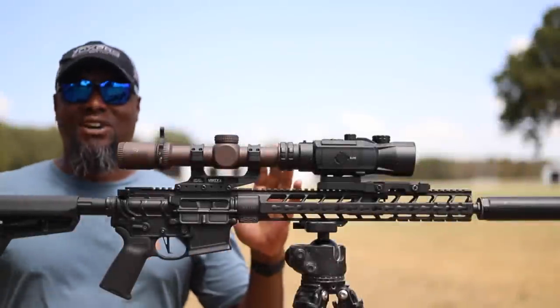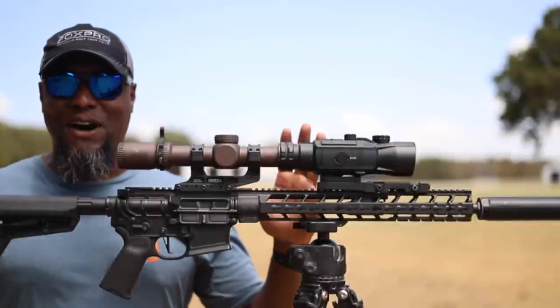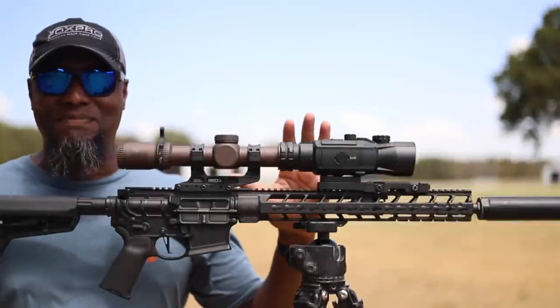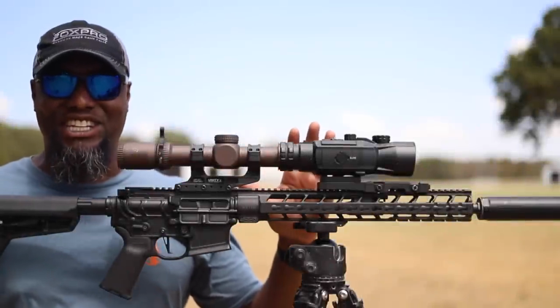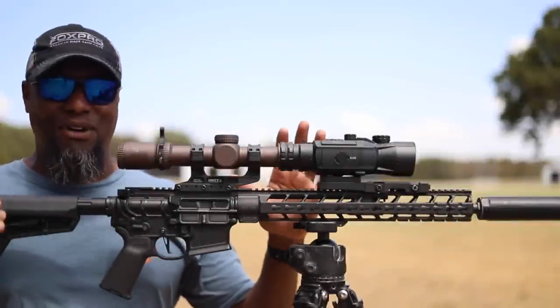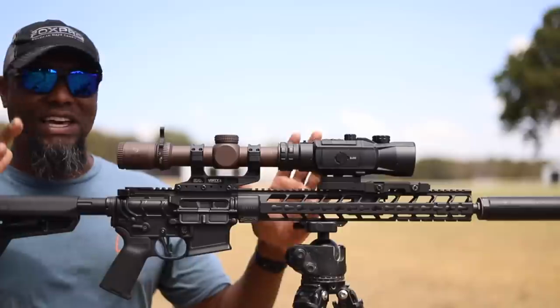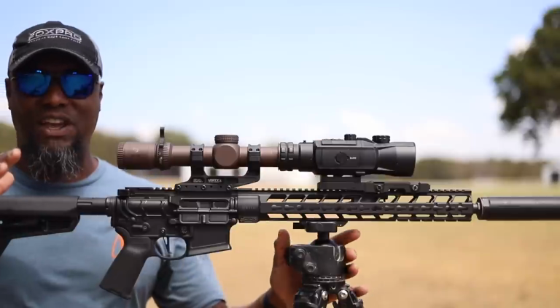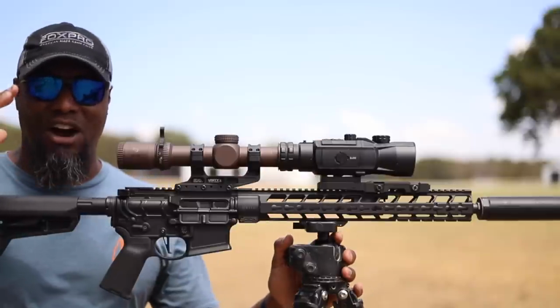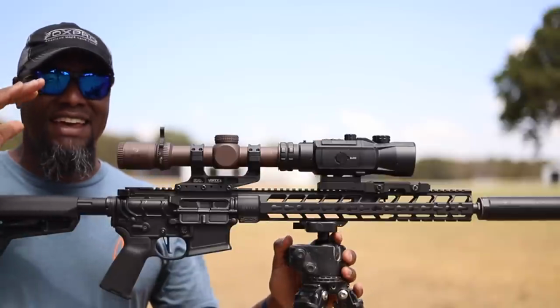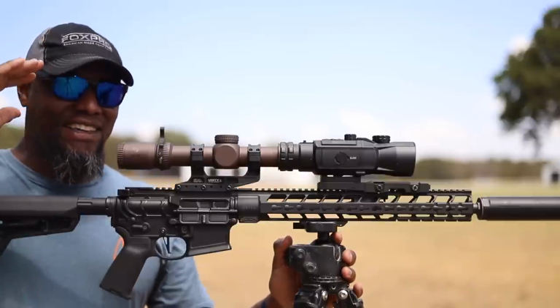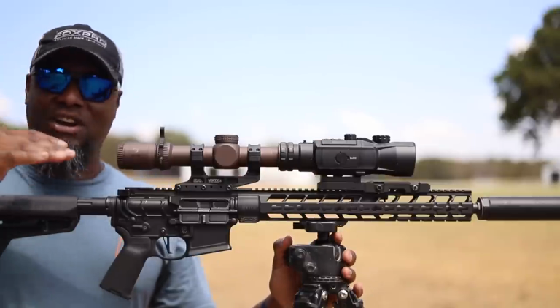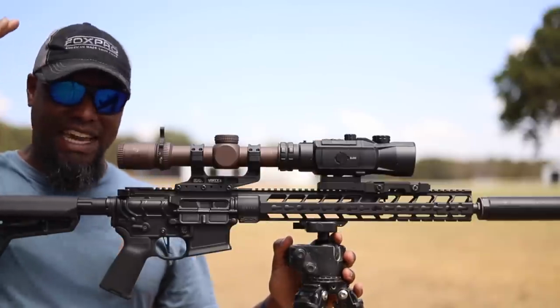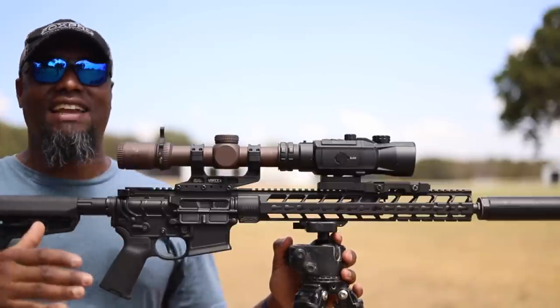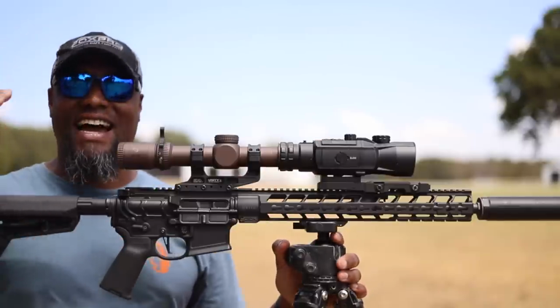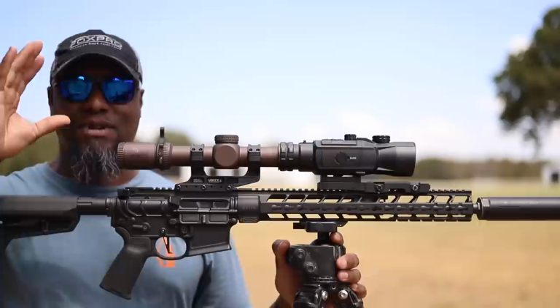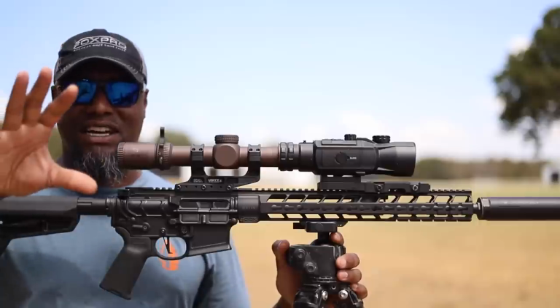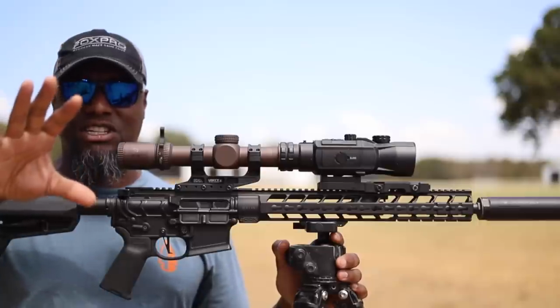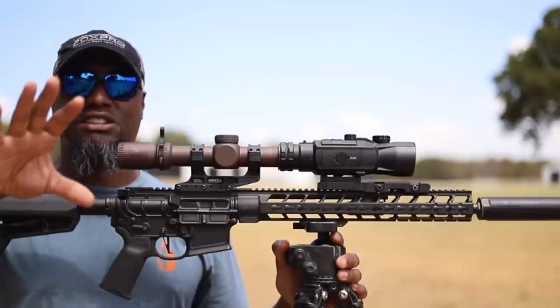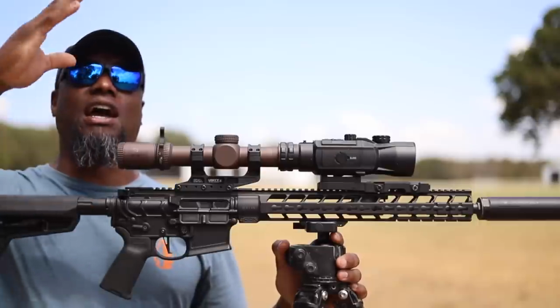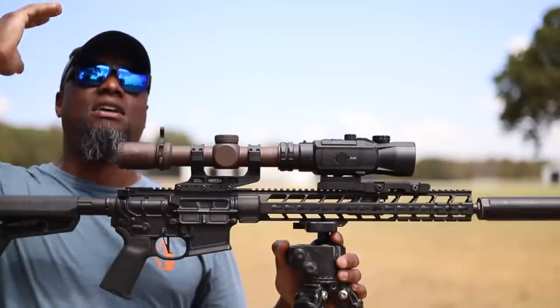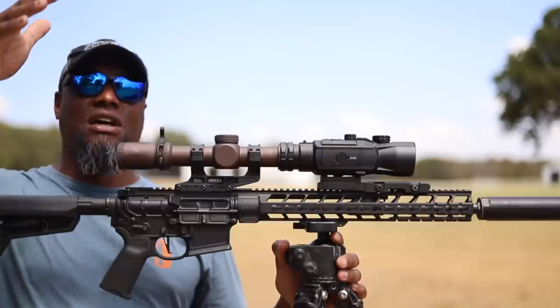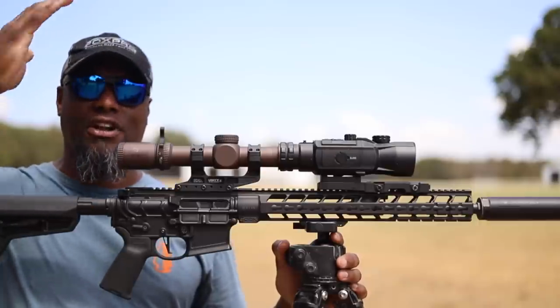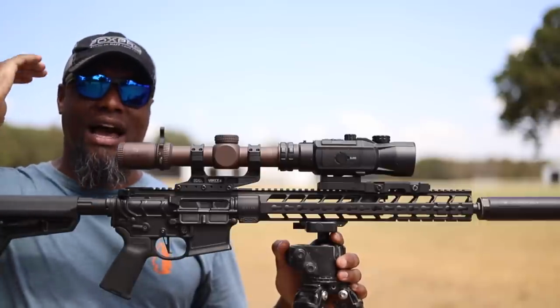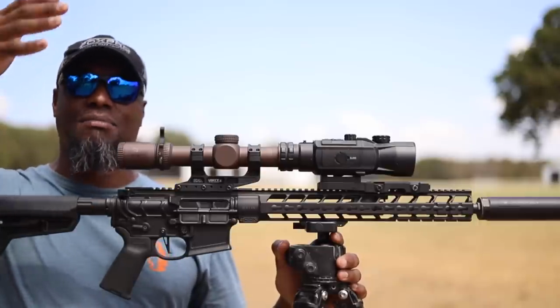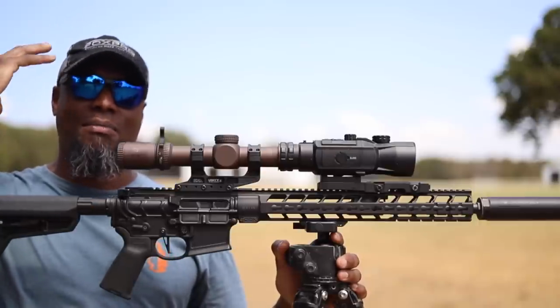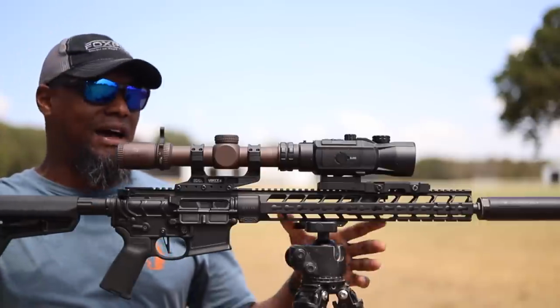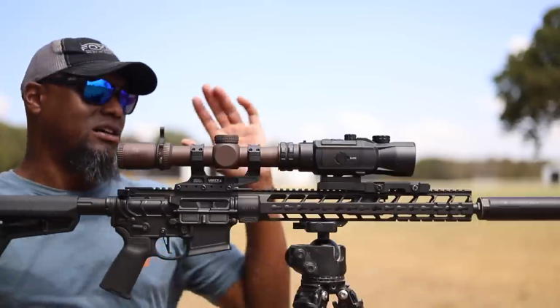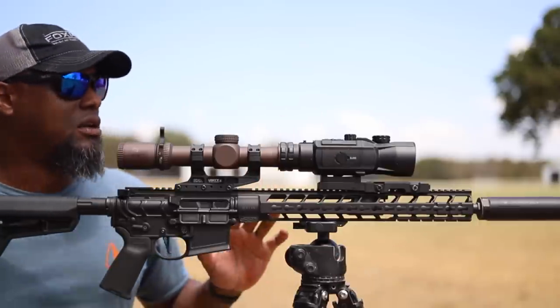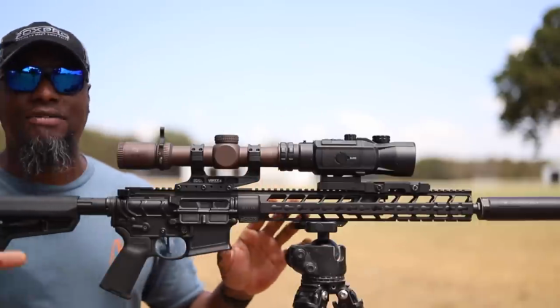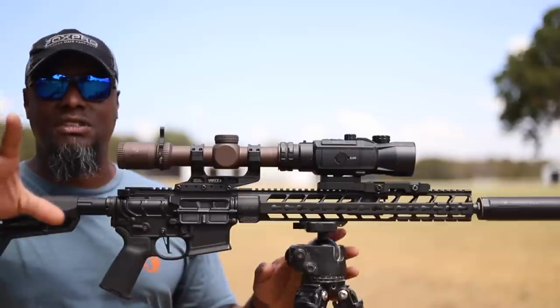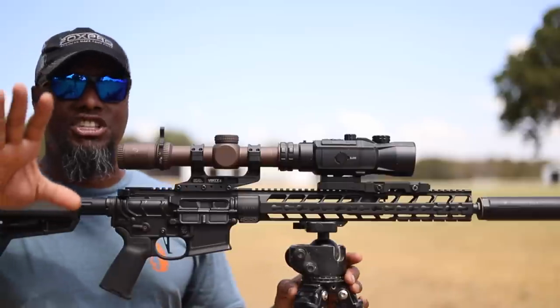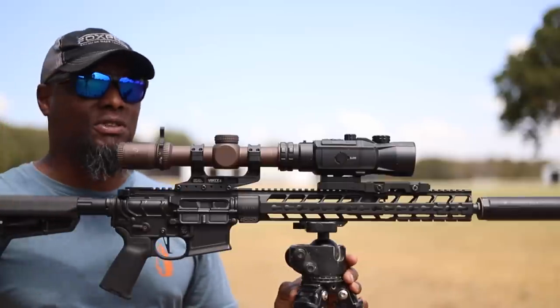What's up folks, welcome back to the channel. Before we get this video started, you're probably going to hear me say cut and I got to stop because the image is getting too dark — I got the sun covered up by clouds and it might come out, who knows. So I might do some adjustments with the camera.